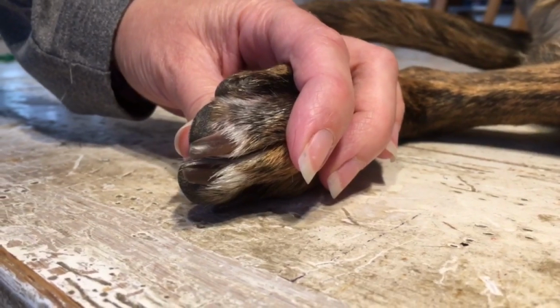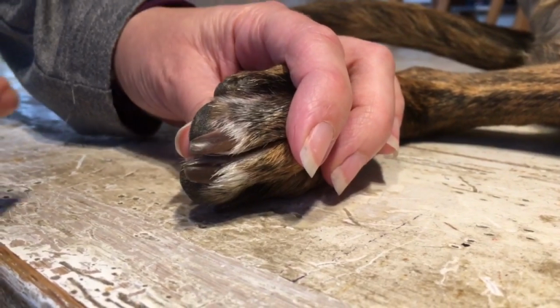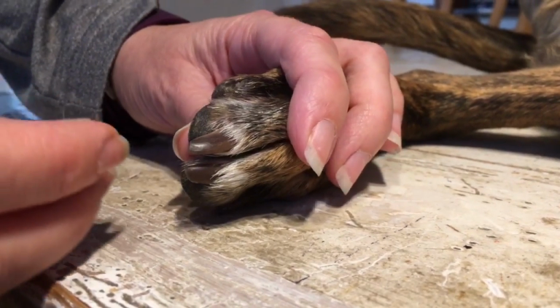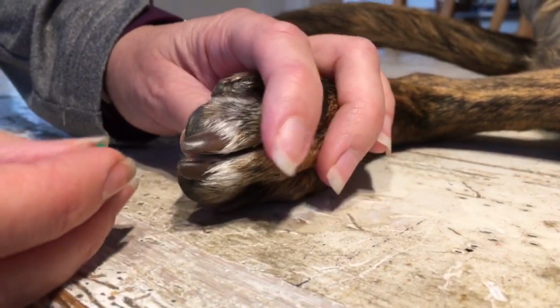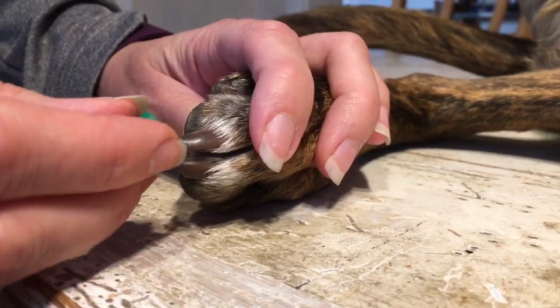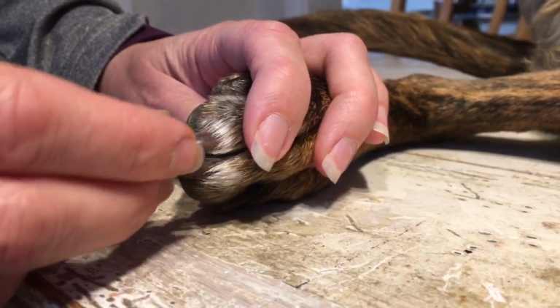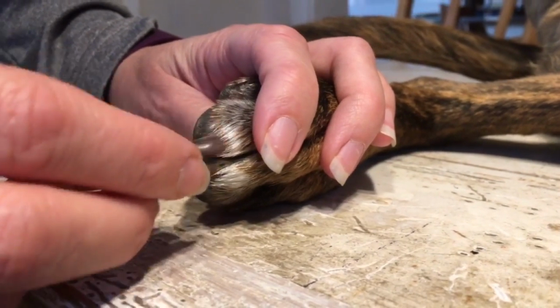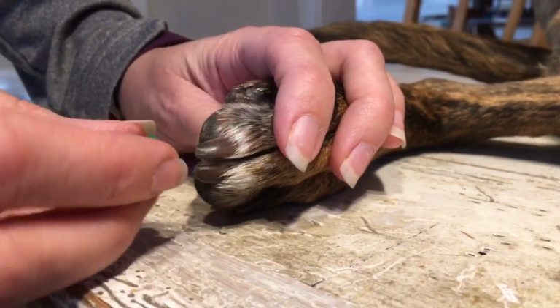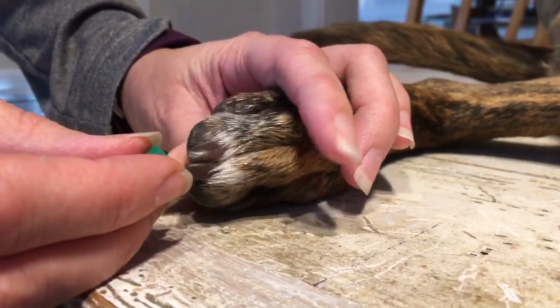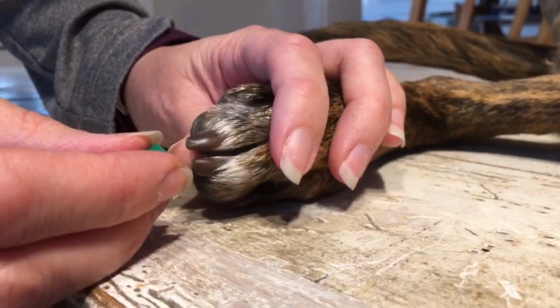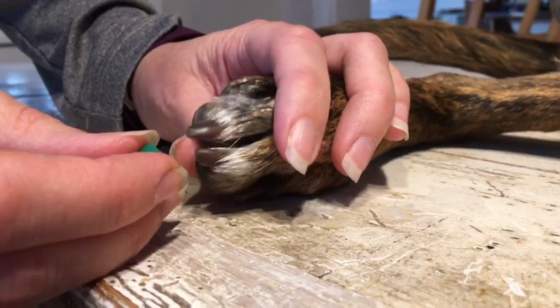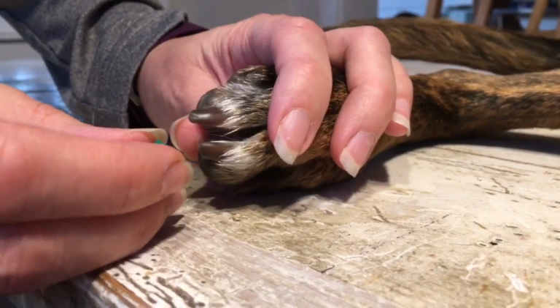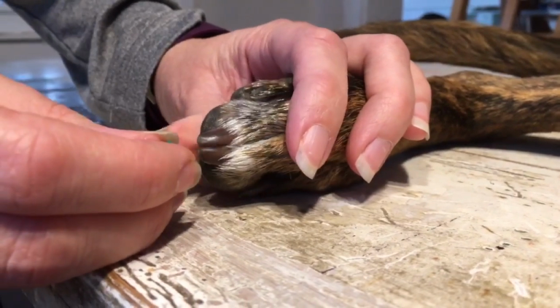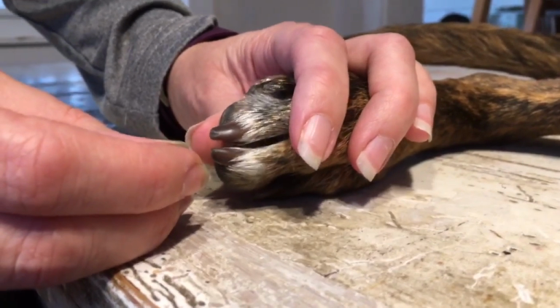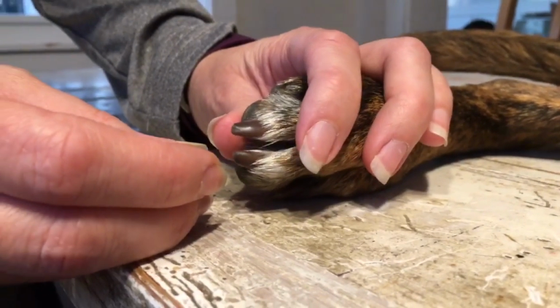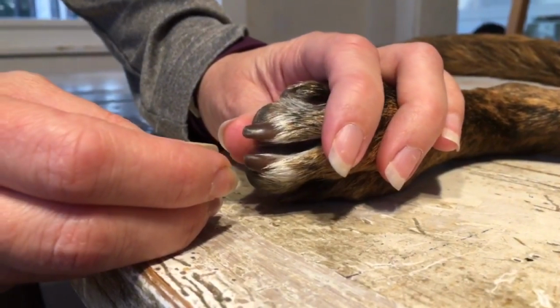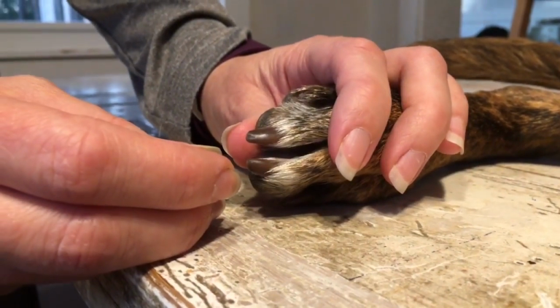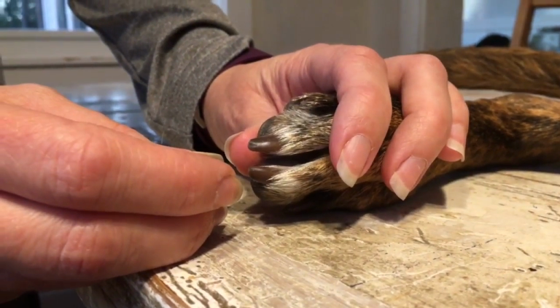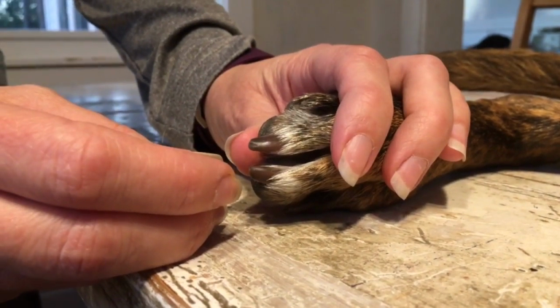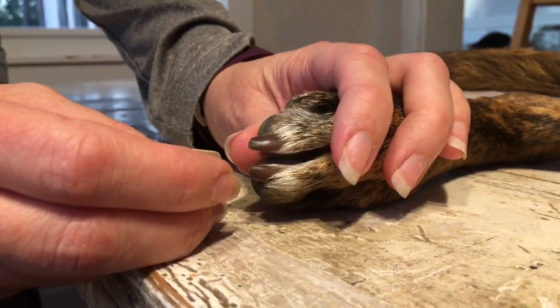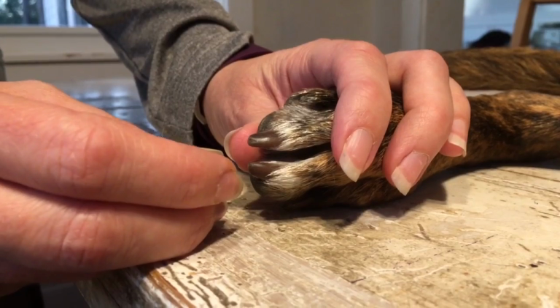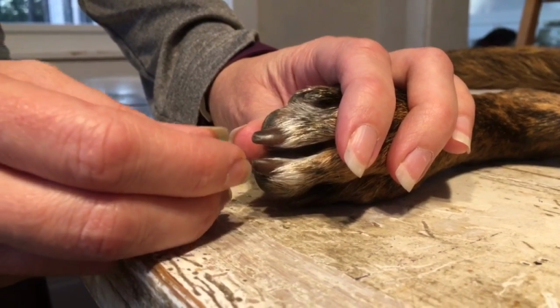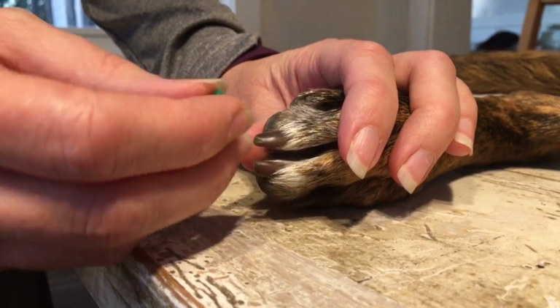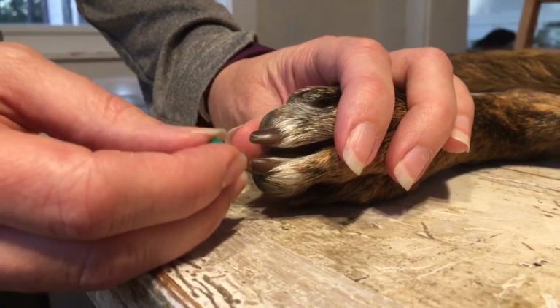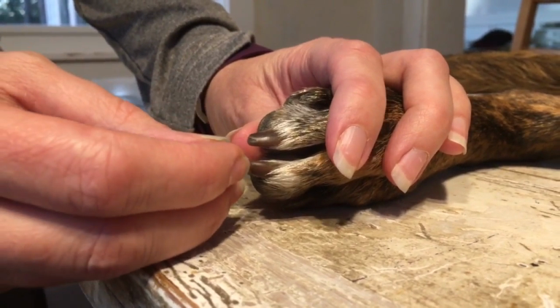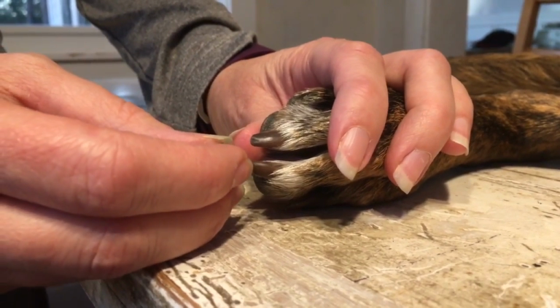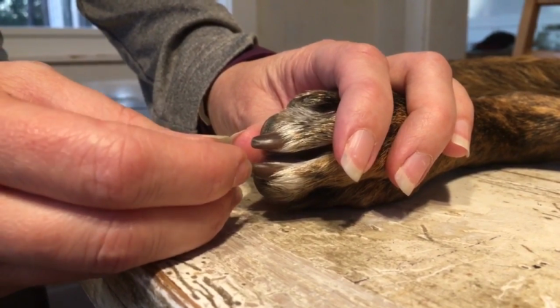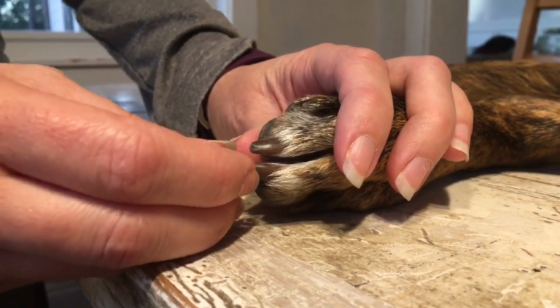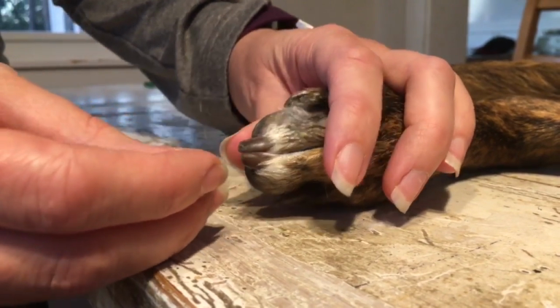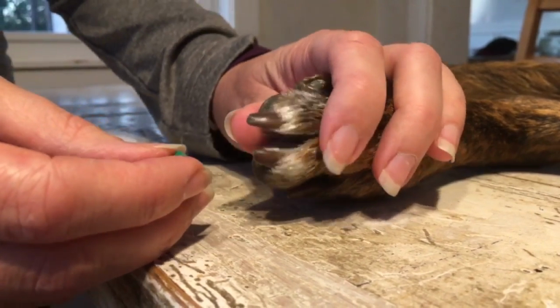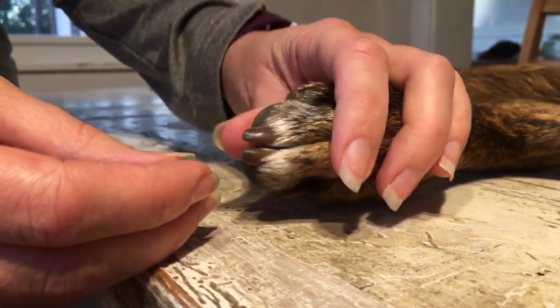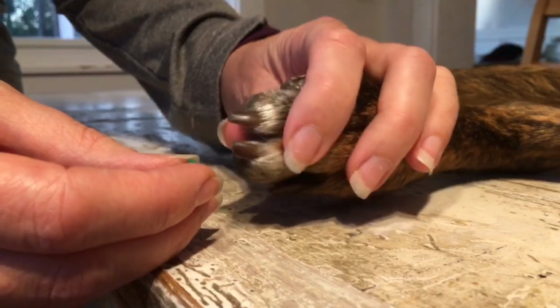When applying toe grips, the directions say that you're going to slide the grip up the nail. I've come to realize that that language may not be accurate in every situation. There is some degree of effort in getting this toe grip worked up the nail, and I want to demonstrate that now.